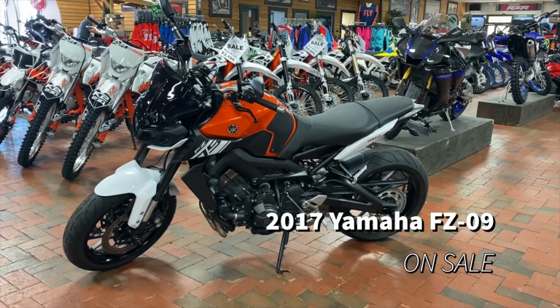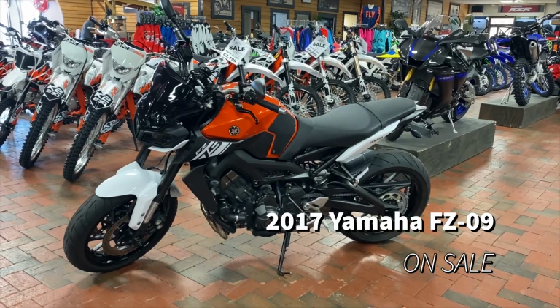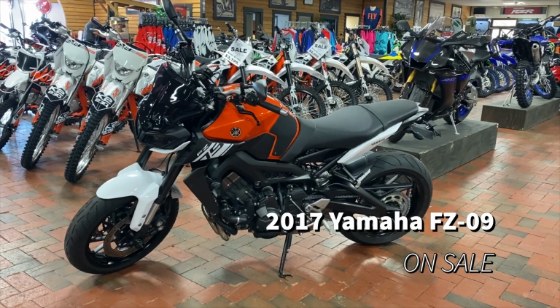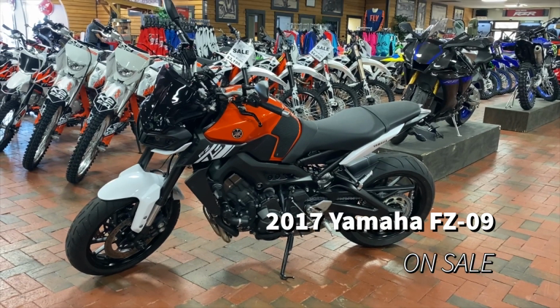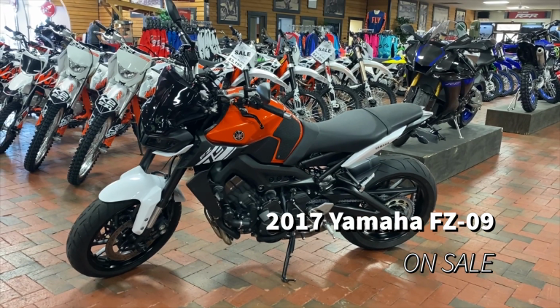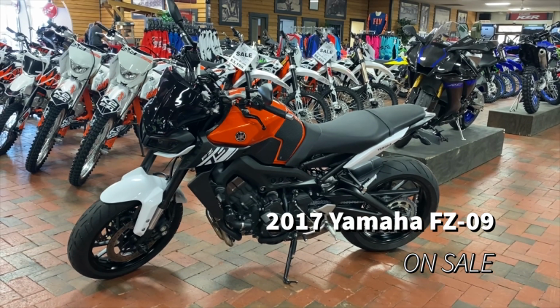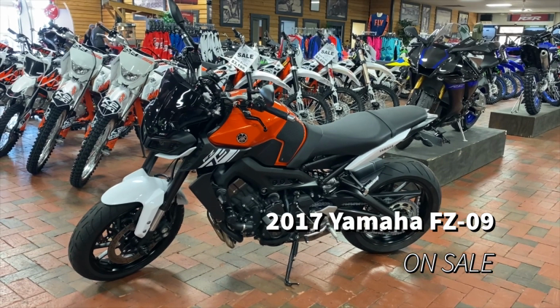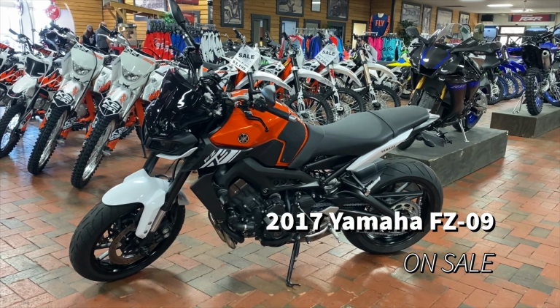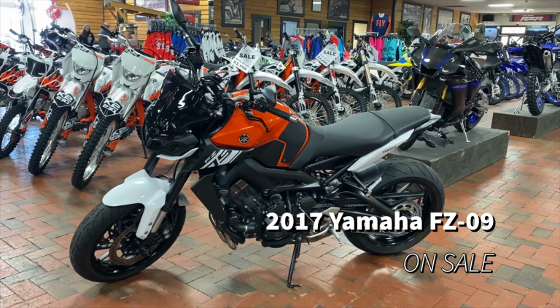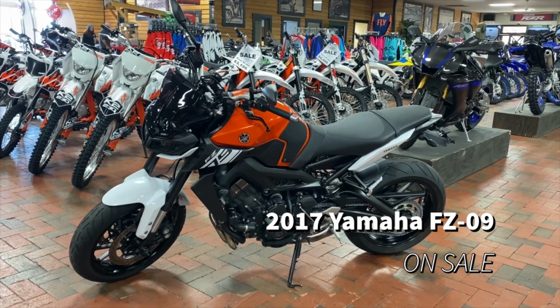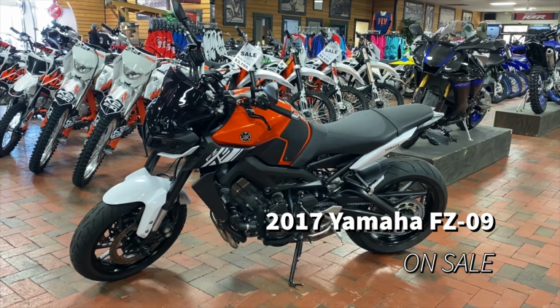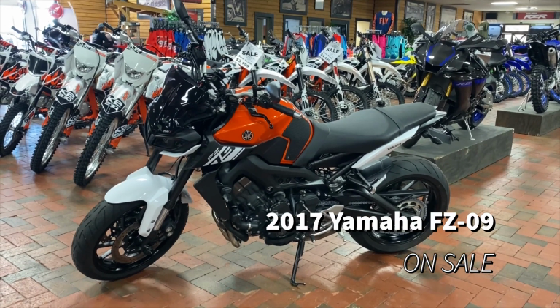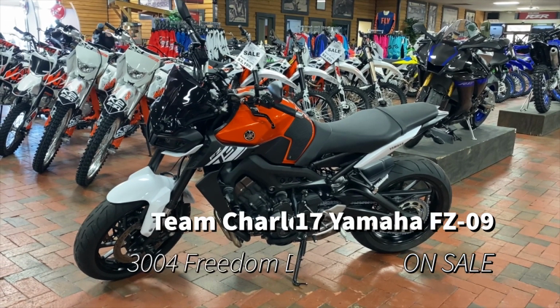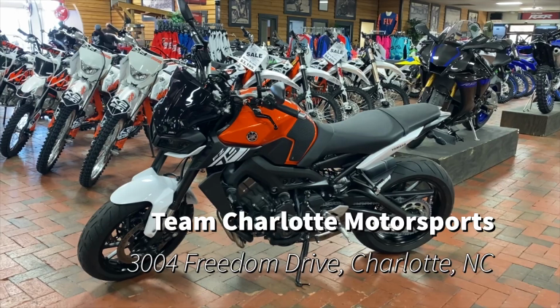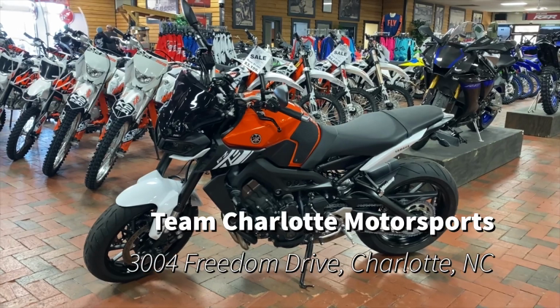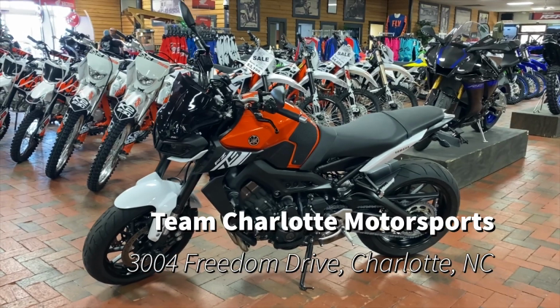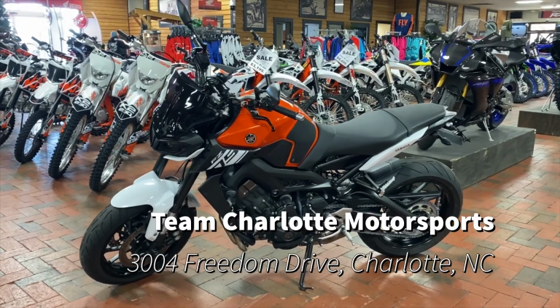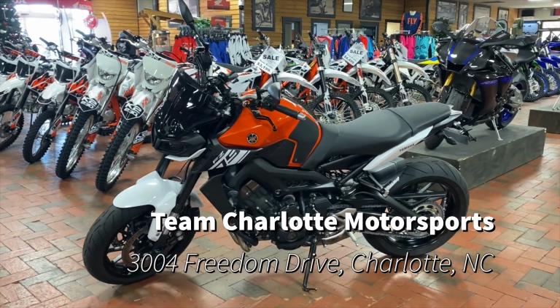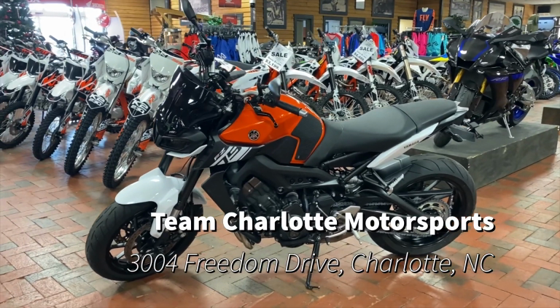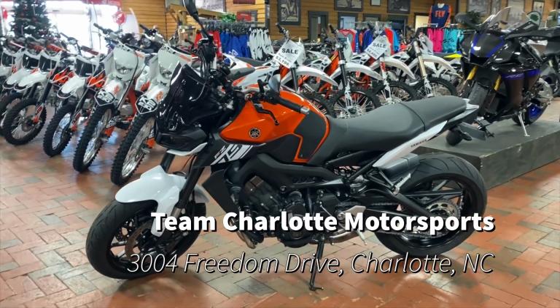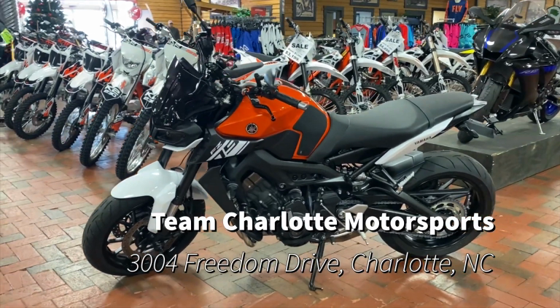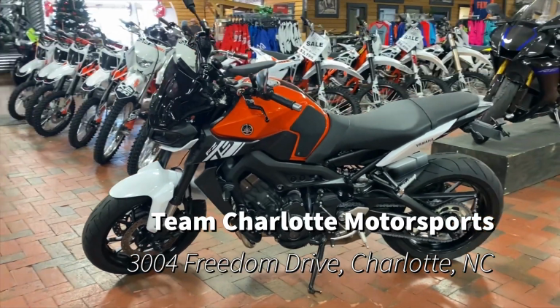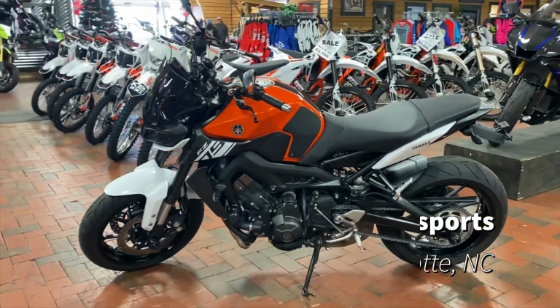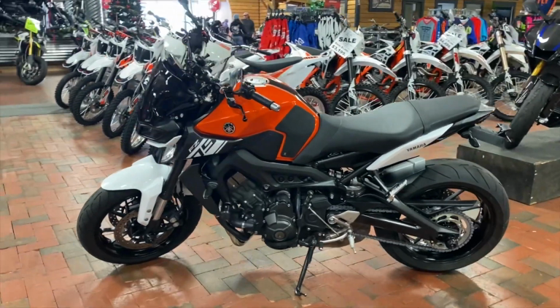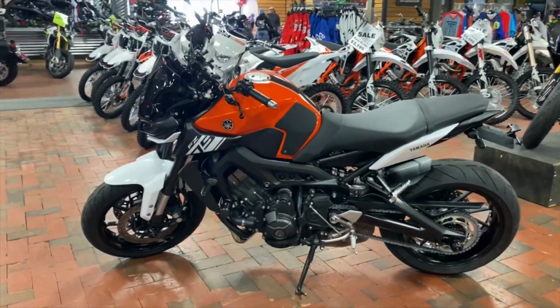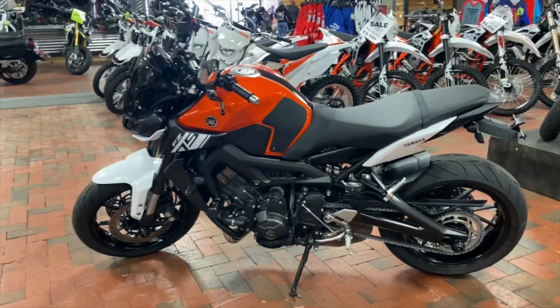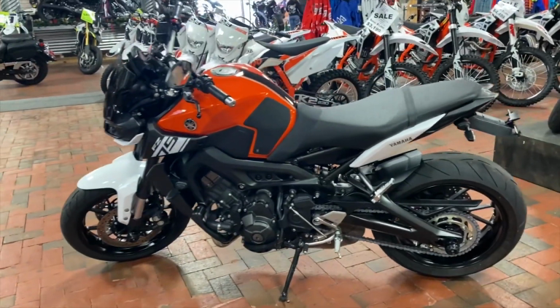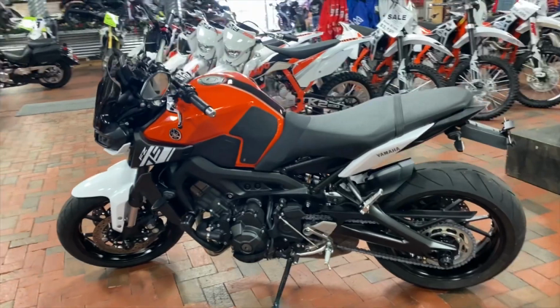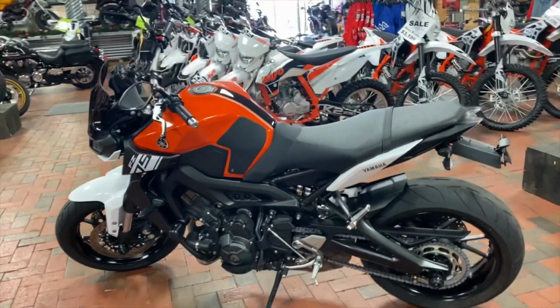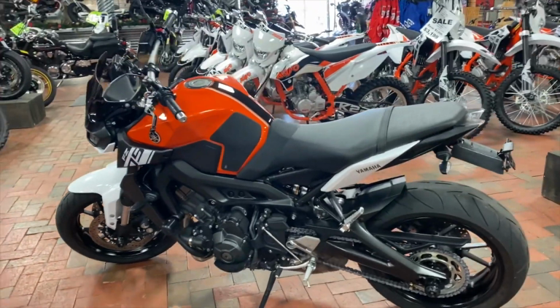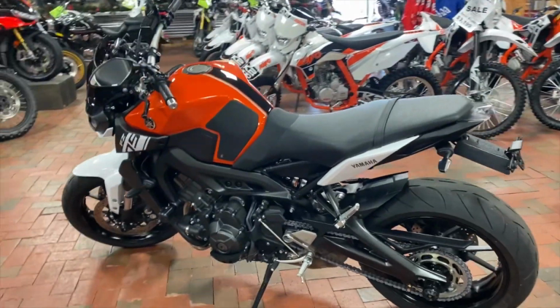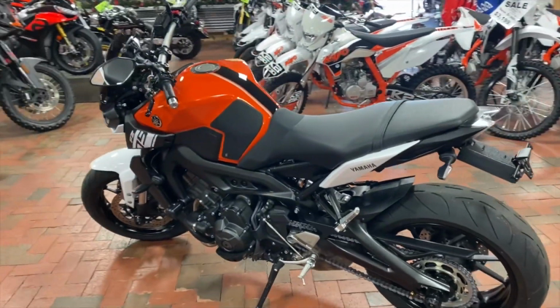Take a look at this sweet 2017 Yamaha FZ-09 on sale at Team Charlotte Motorsports, coming at you with a smooth orange and white color scheme. This is a really fun bike right here that's perfect for any rider.